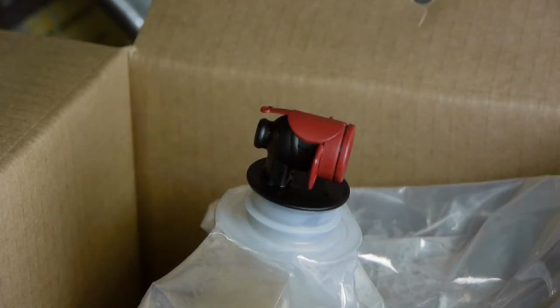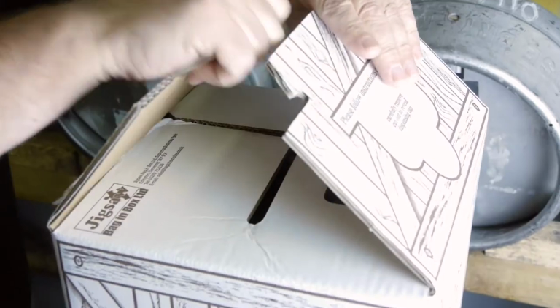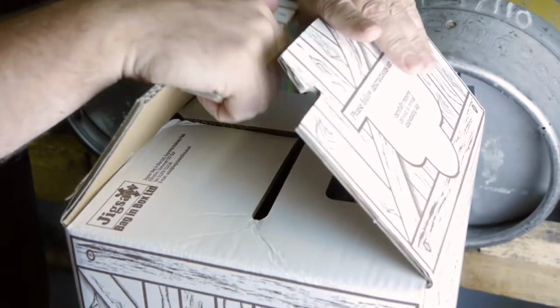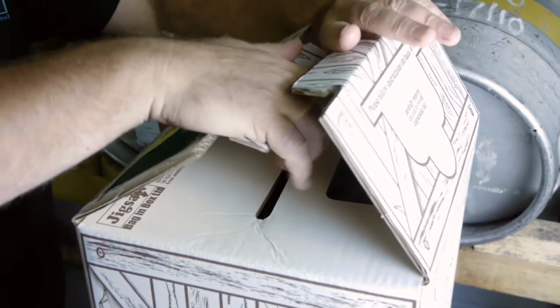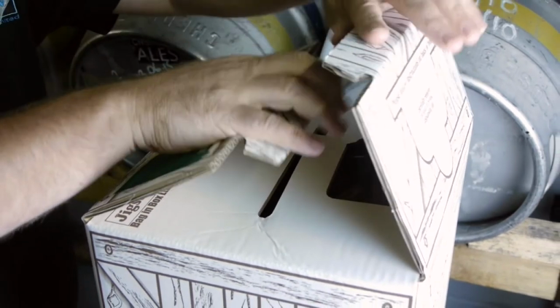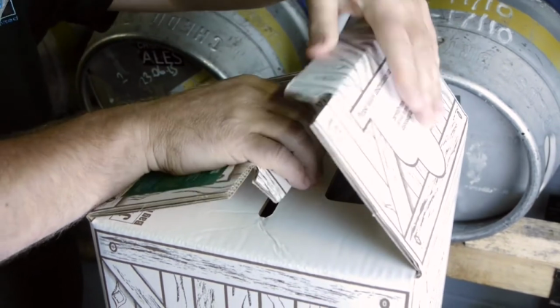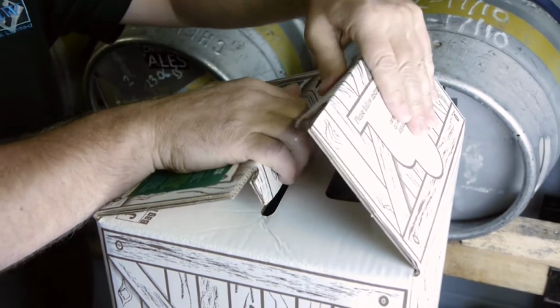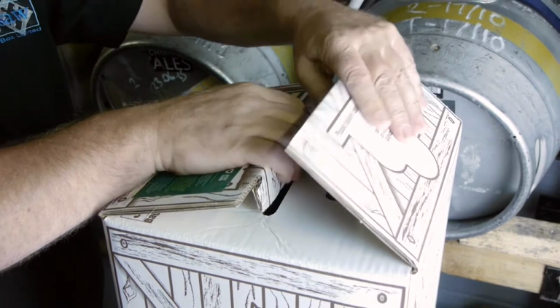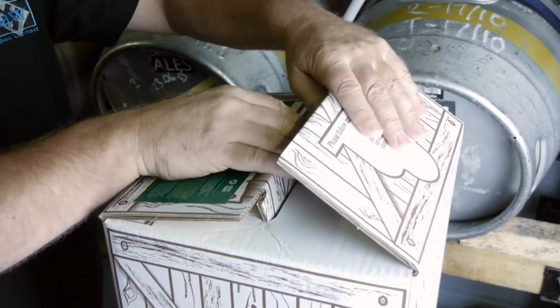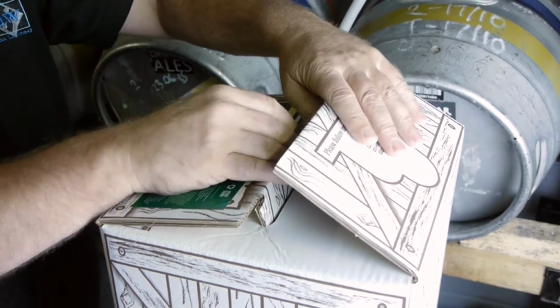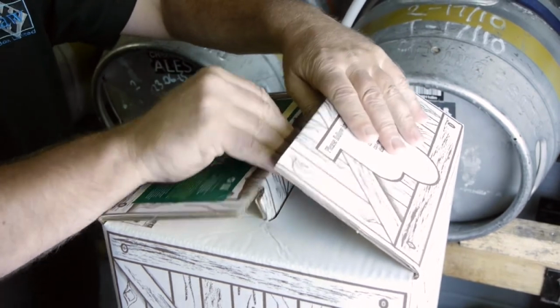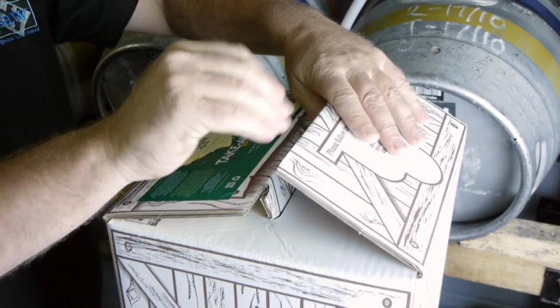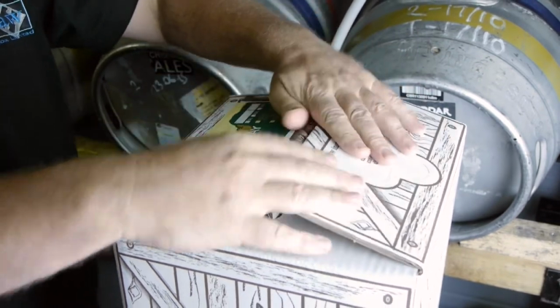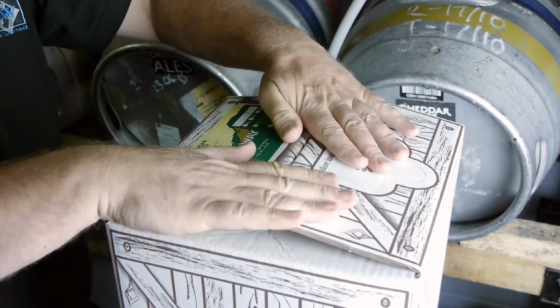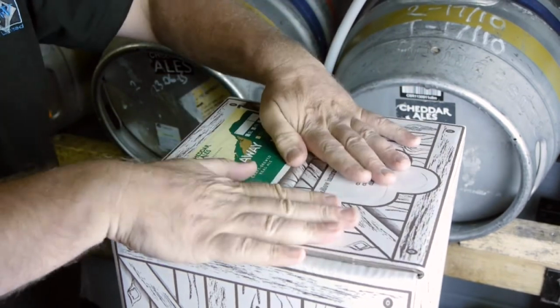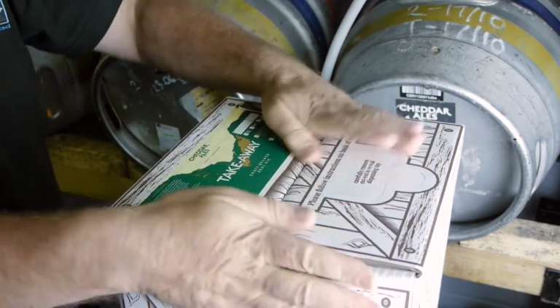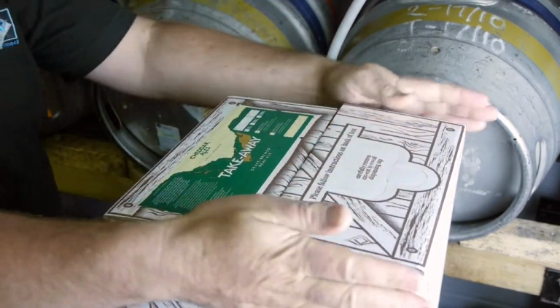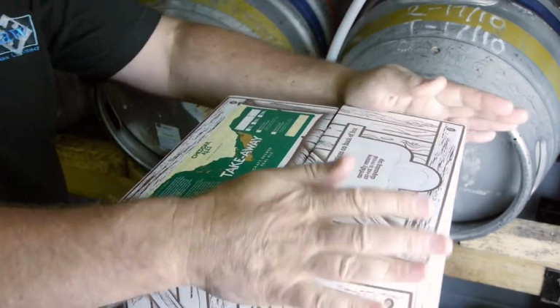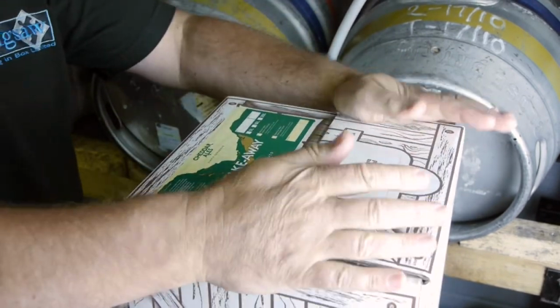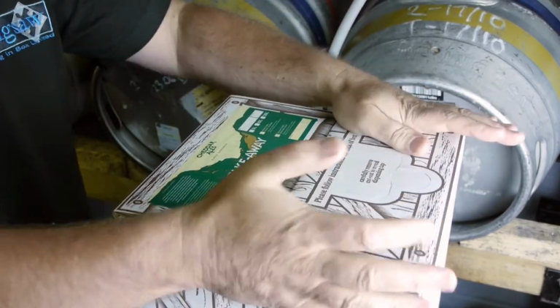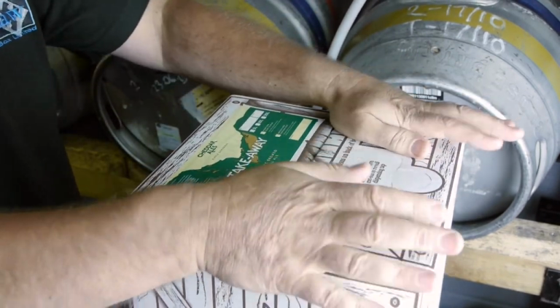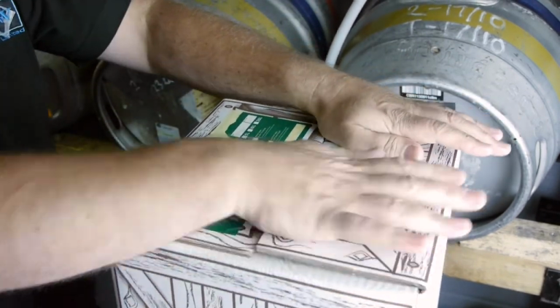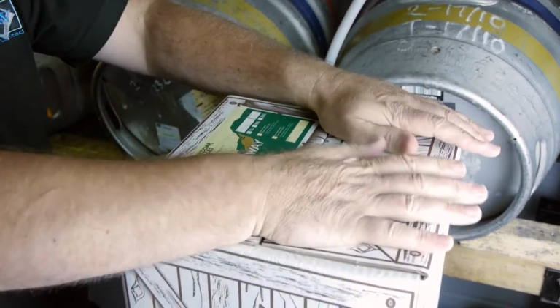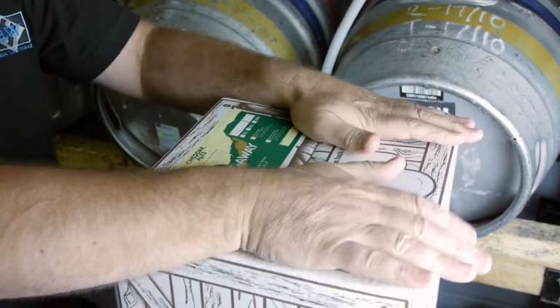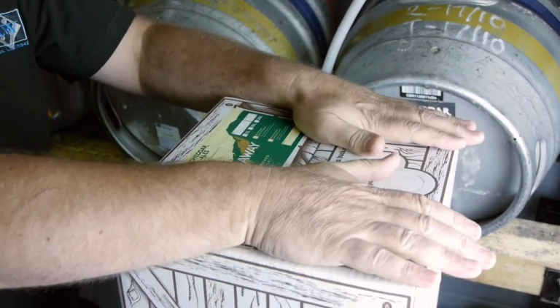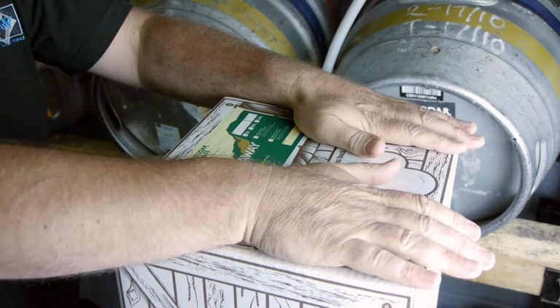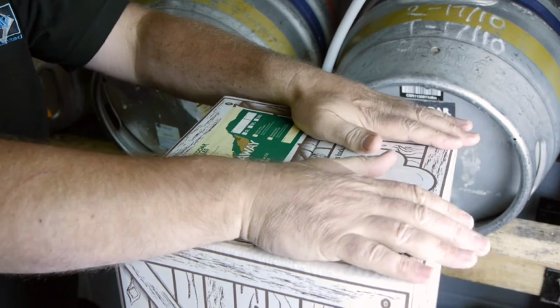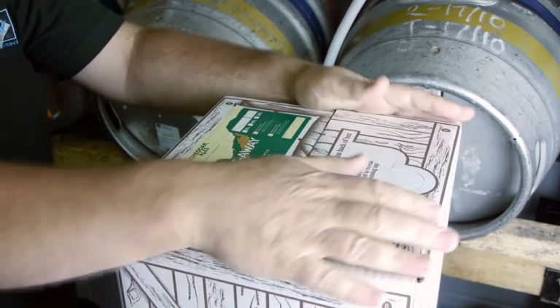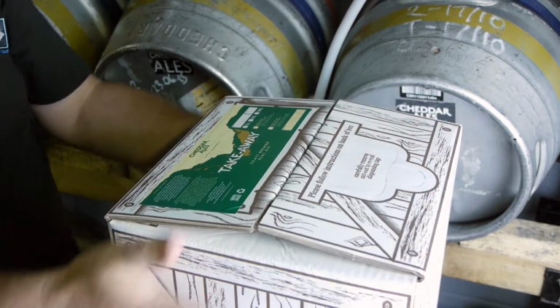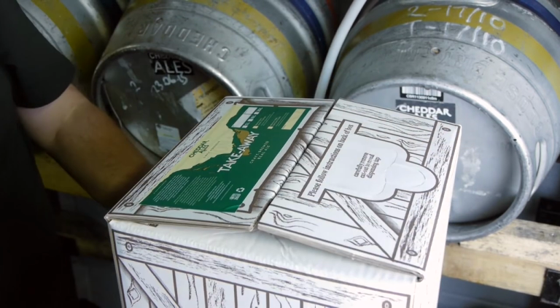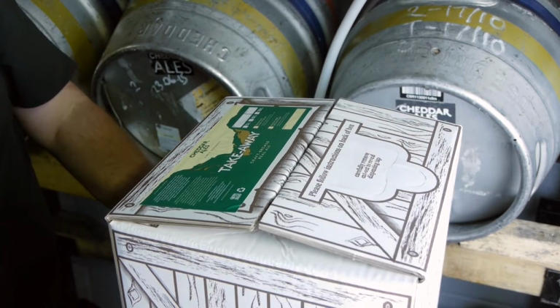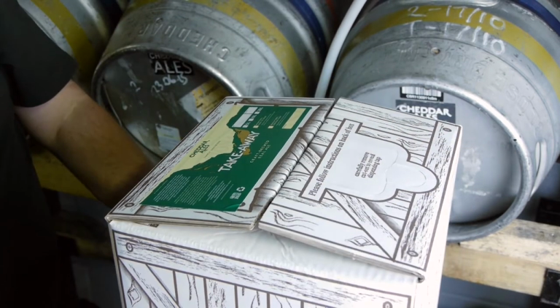Ensure the tap is pointing down the bag and oriented to make it easy for the end user to remove the tap. Close the box with tape or hot melt glue.